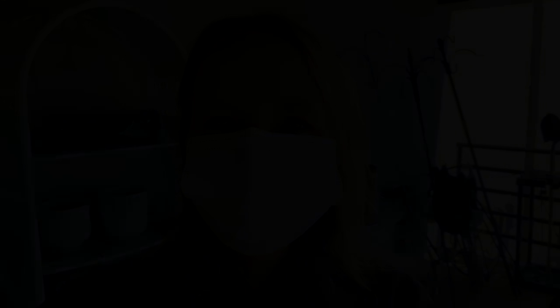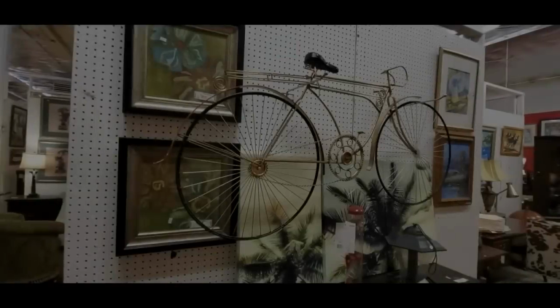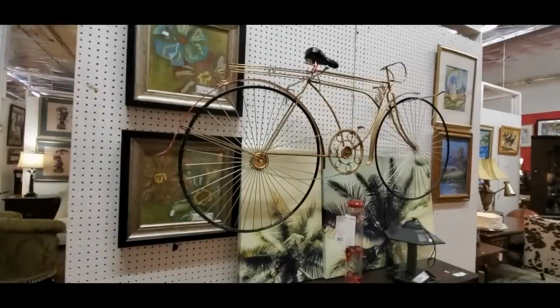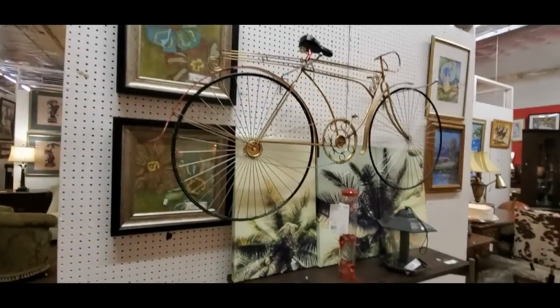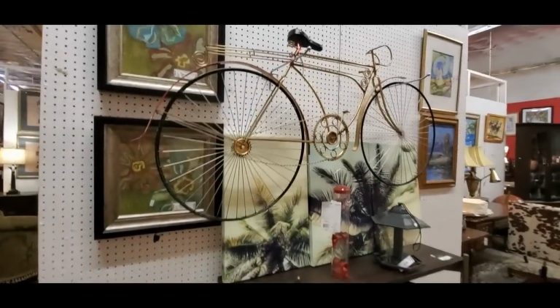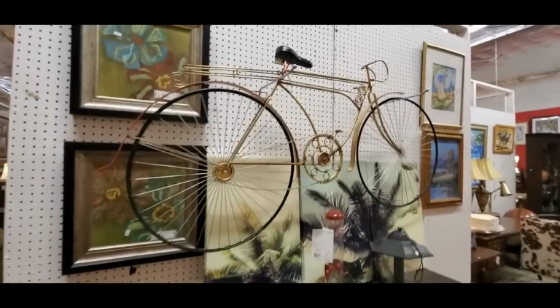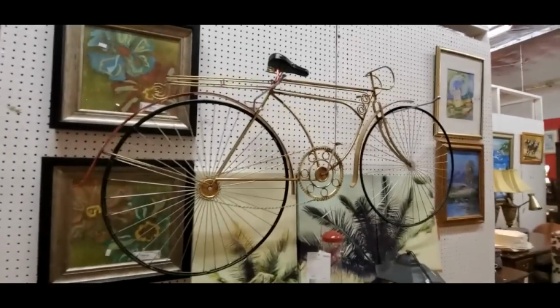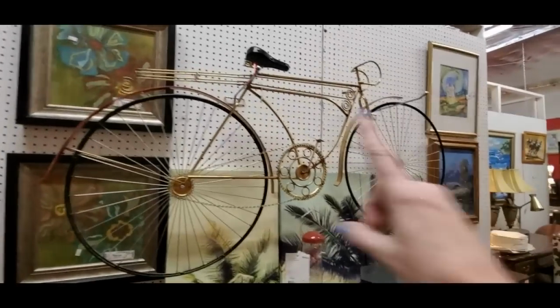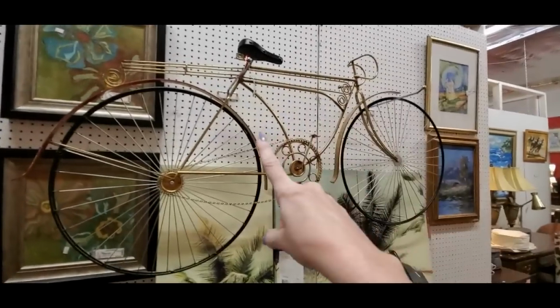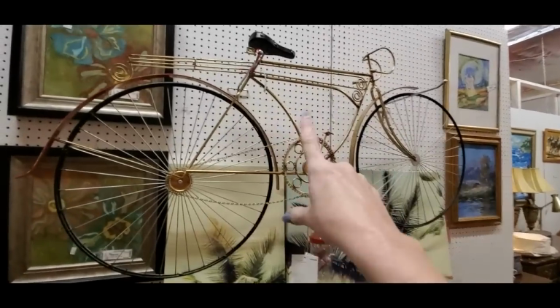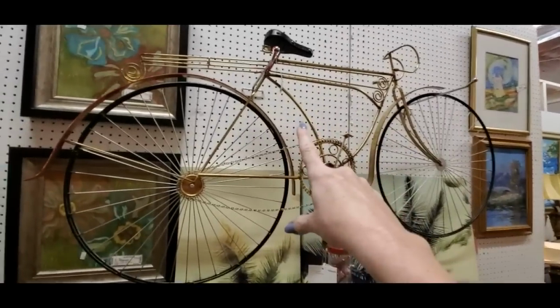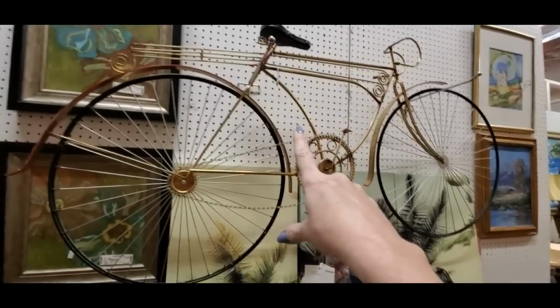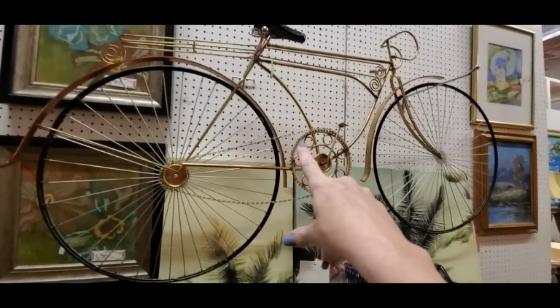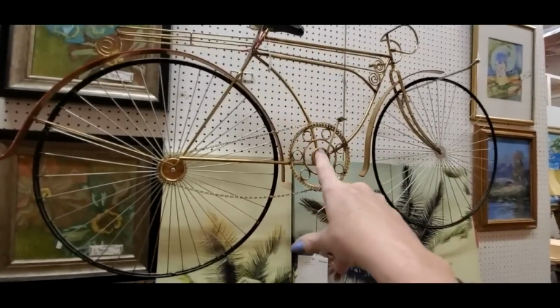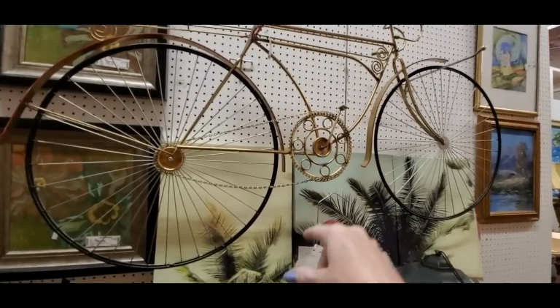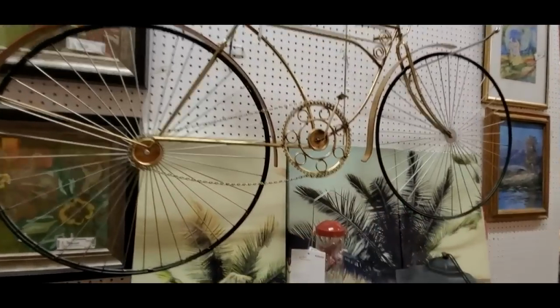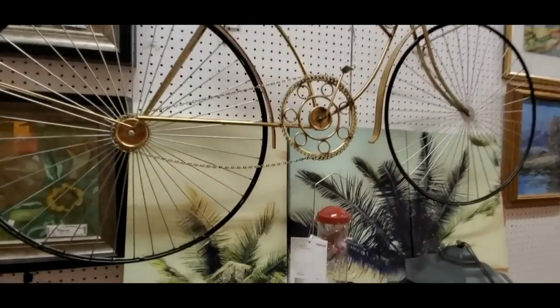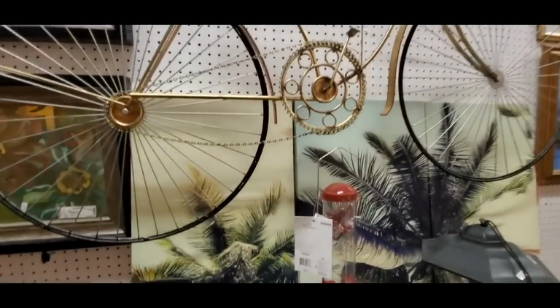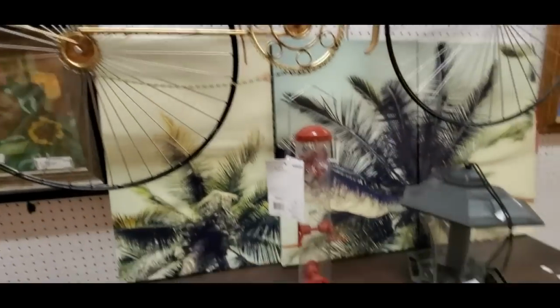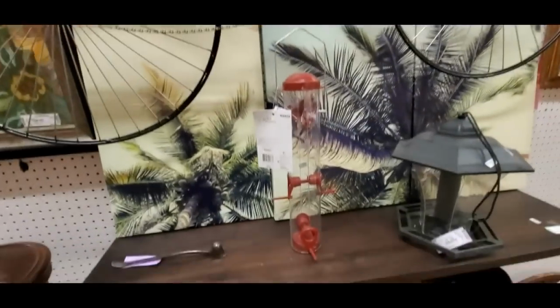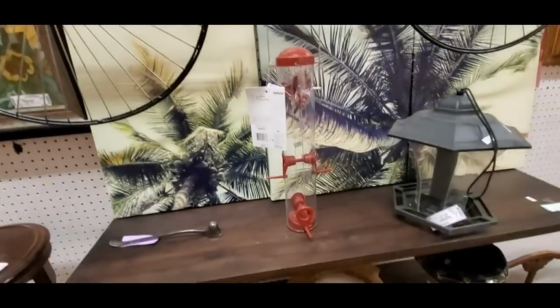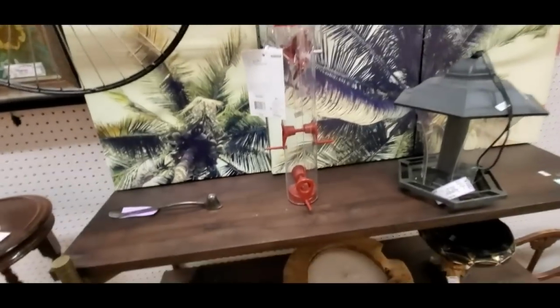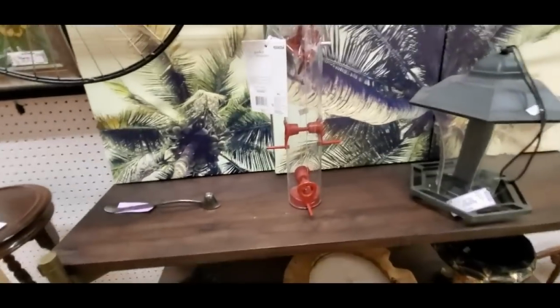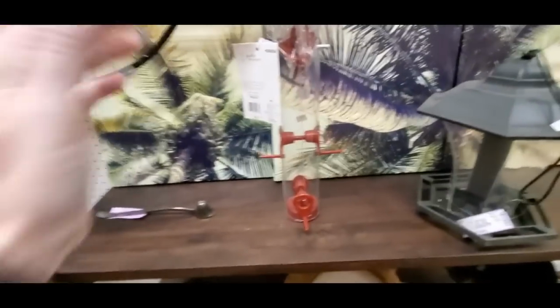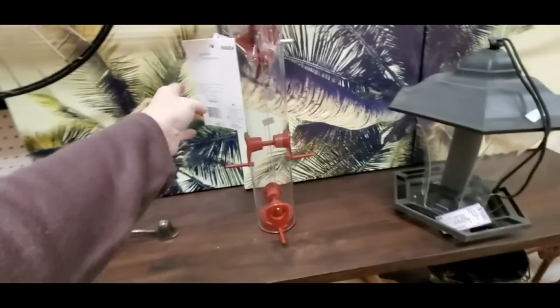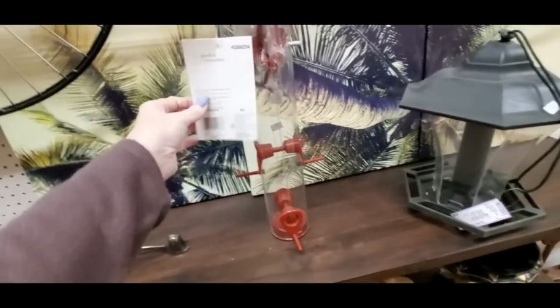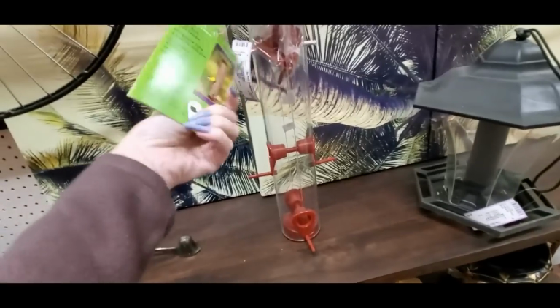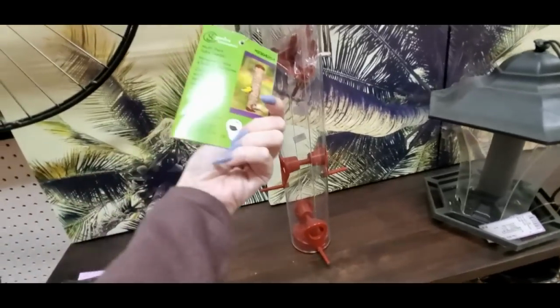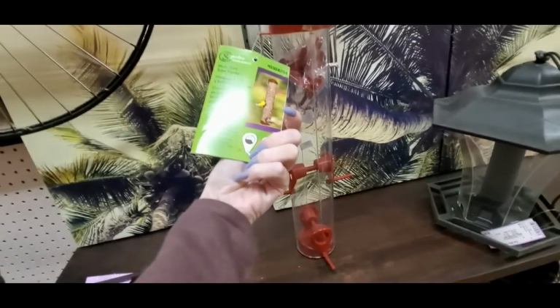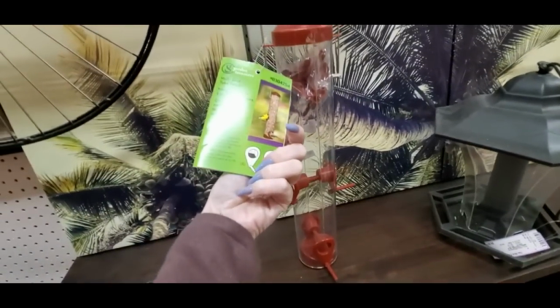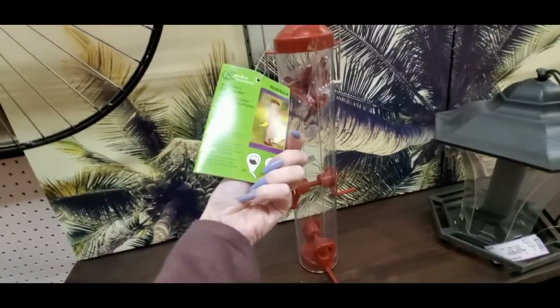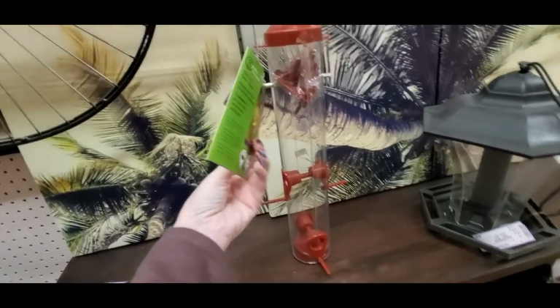Oh, check it out! Look at that wall decoration — it's like a bicycle. And we have a bird feeder. I actually have a bird feeder kind of like that.